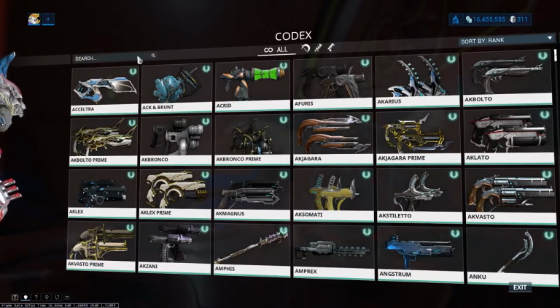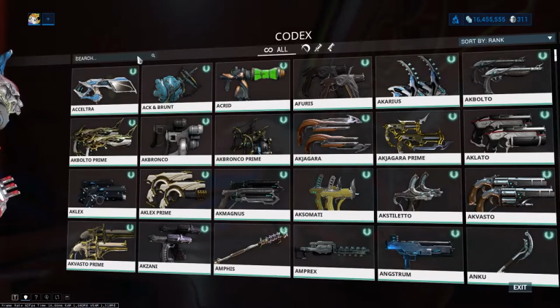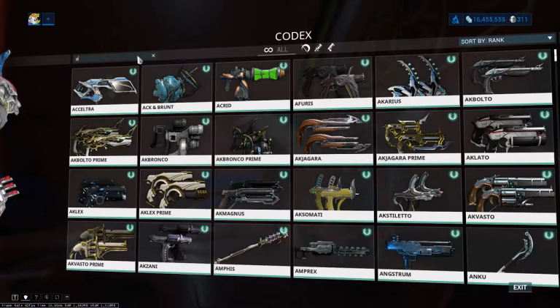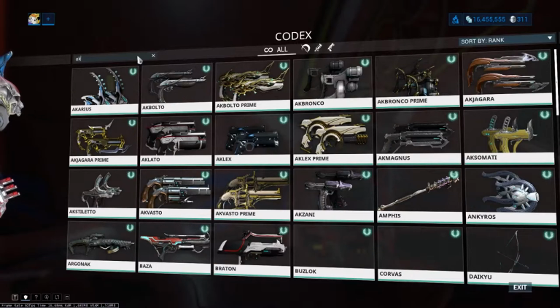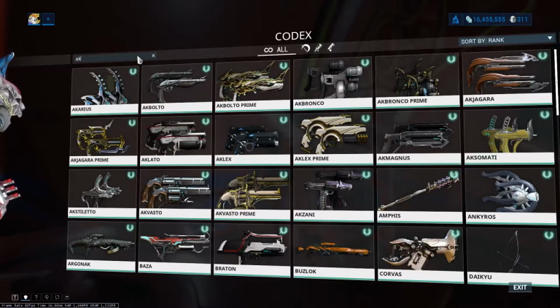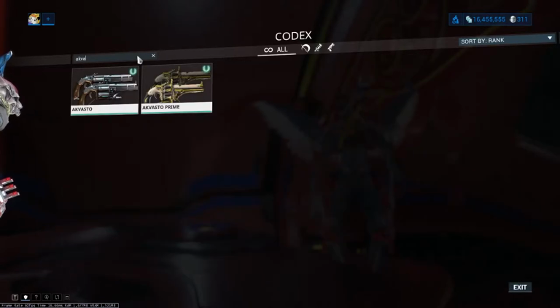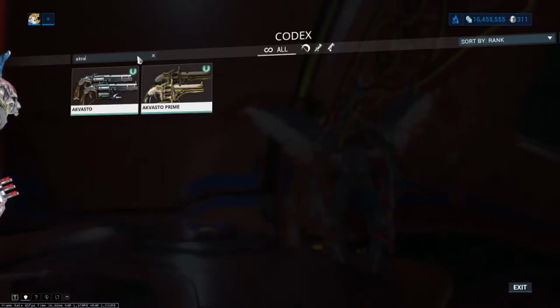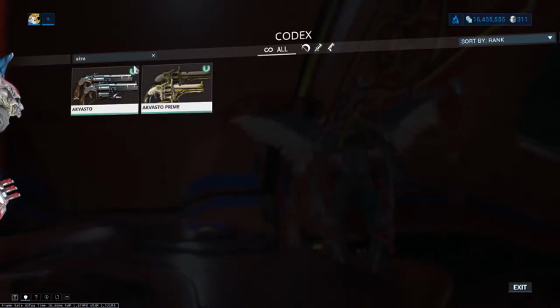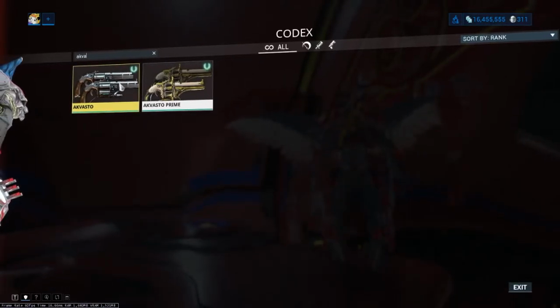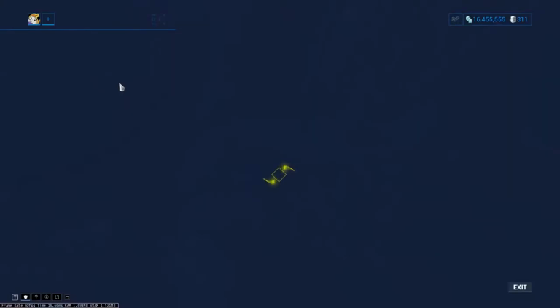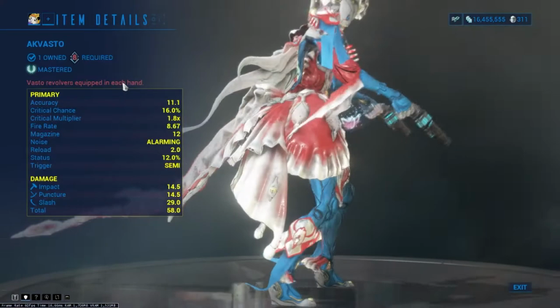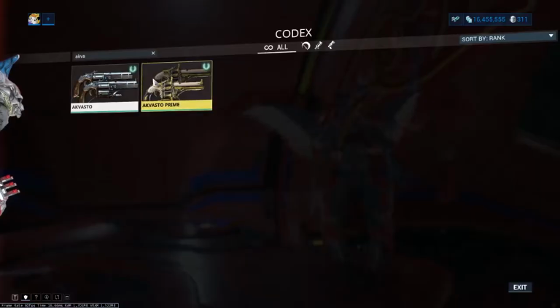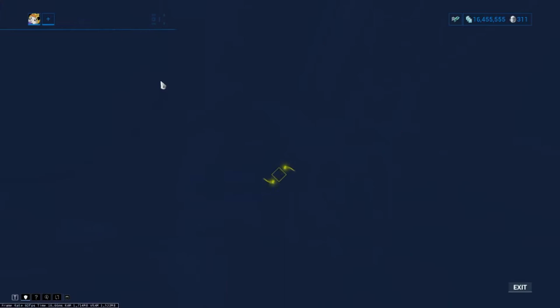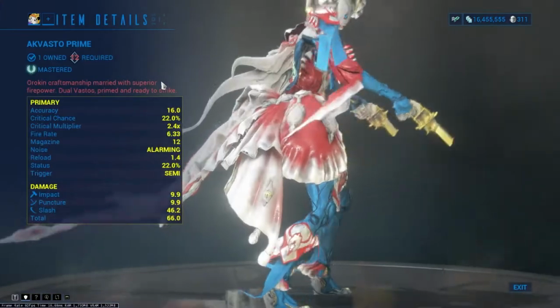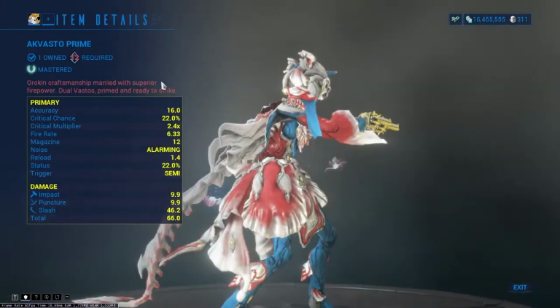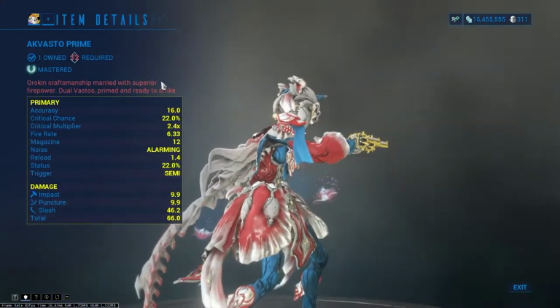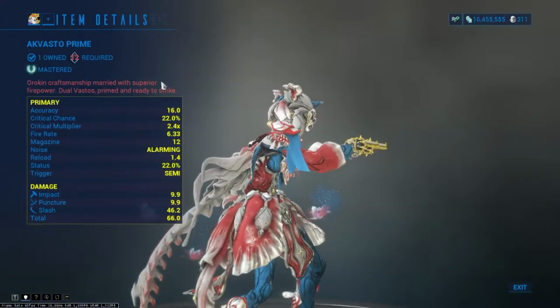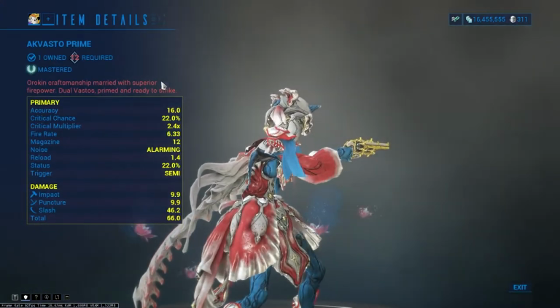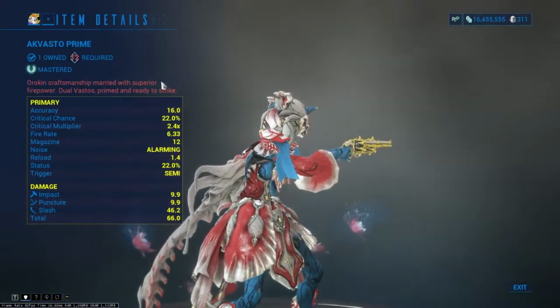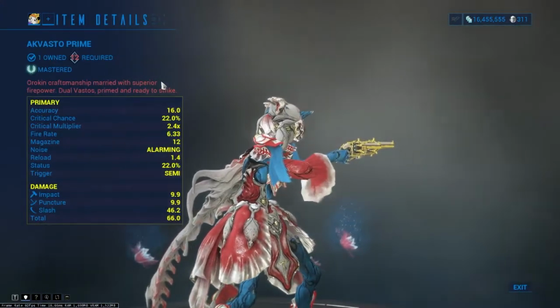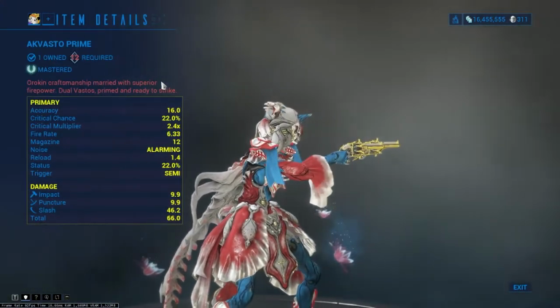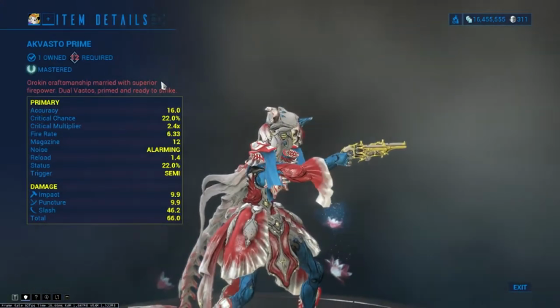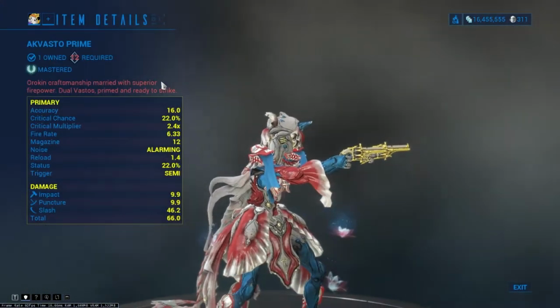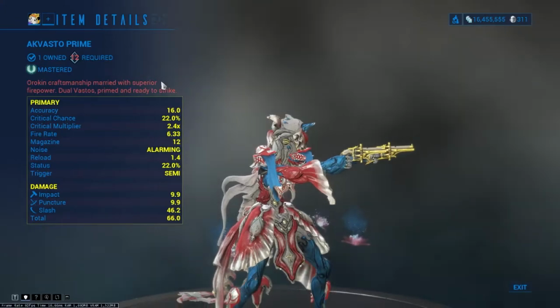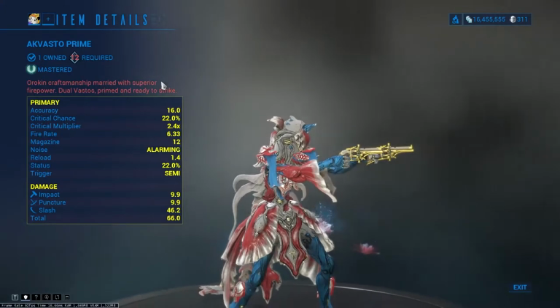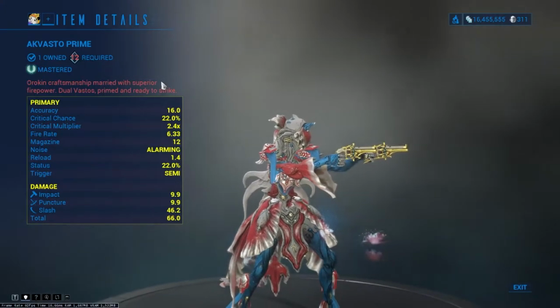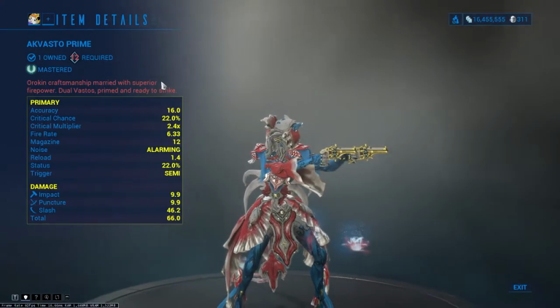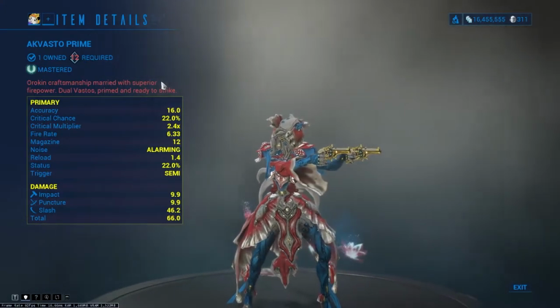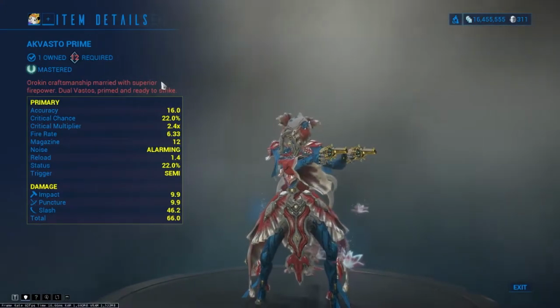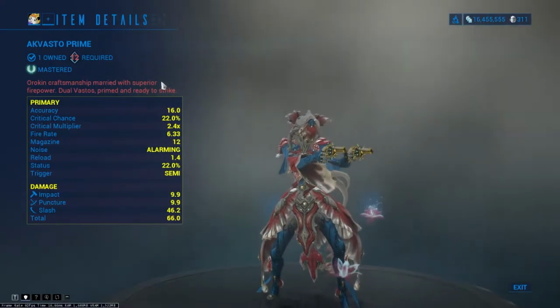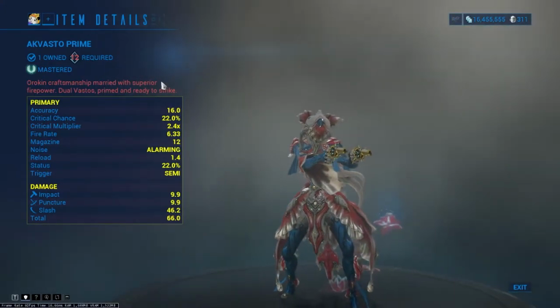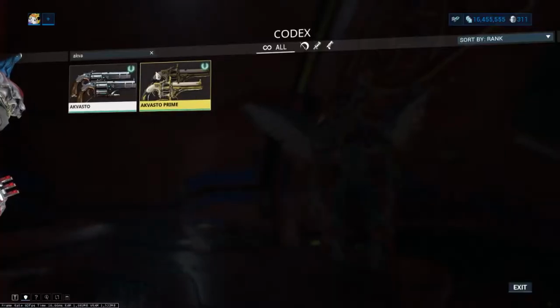Mastery rank 12. In this rank I have two recommendations as well. The first one is Akvasto Prime. The Akvasto Prime is the primed version of the Akvasto Revolver, sporting higher offensive stats at some expense to fire rate.